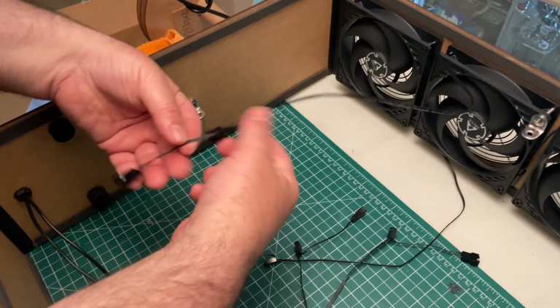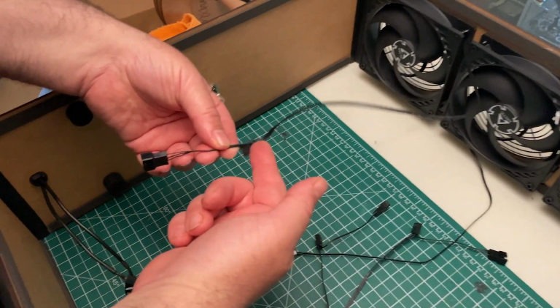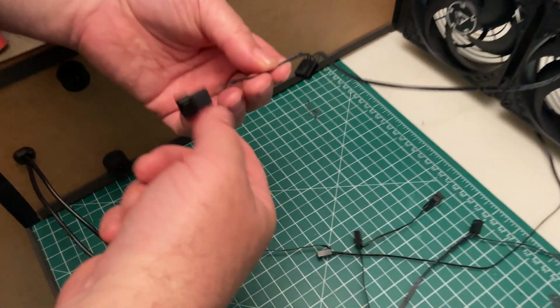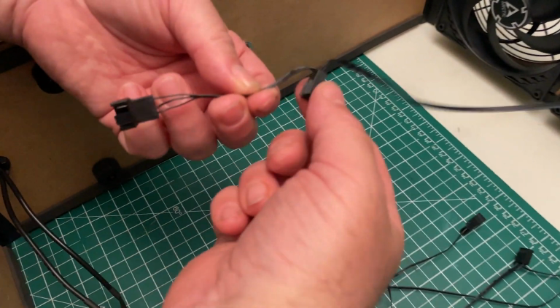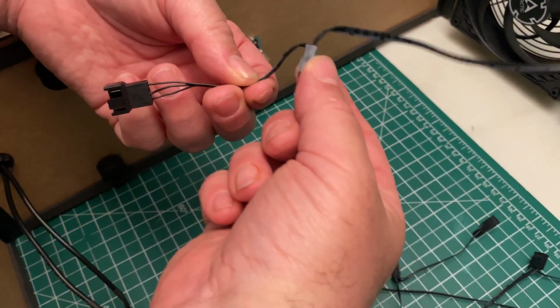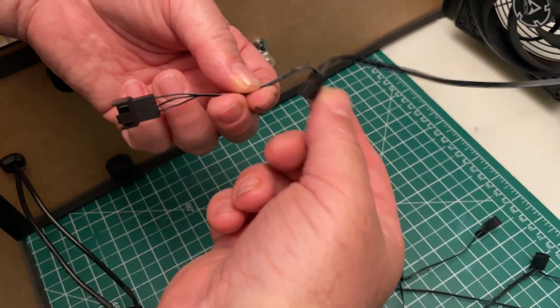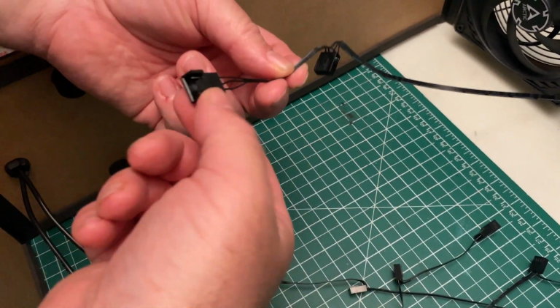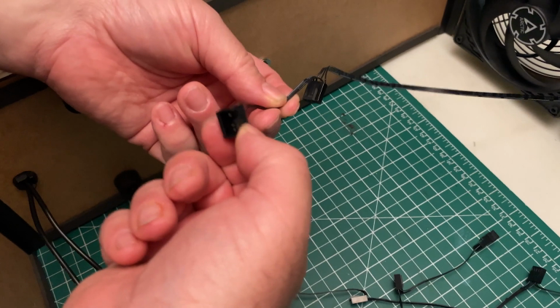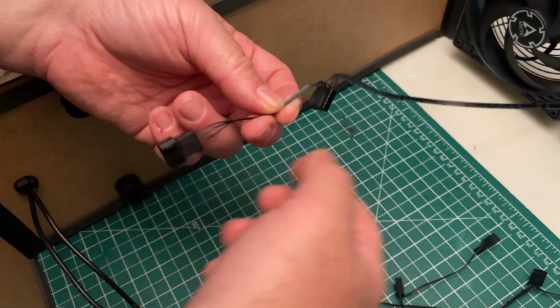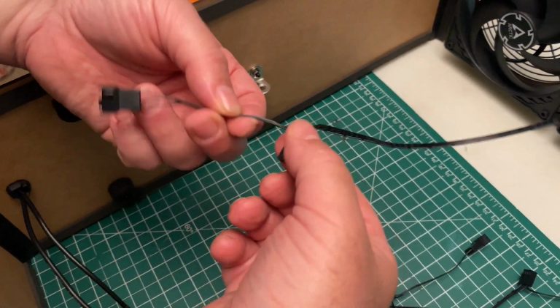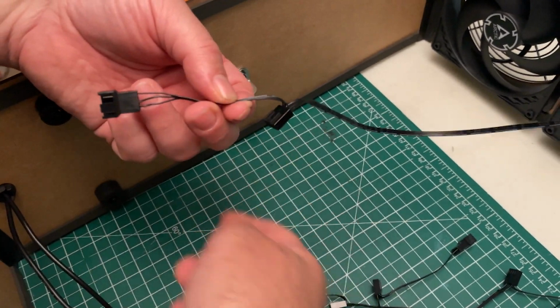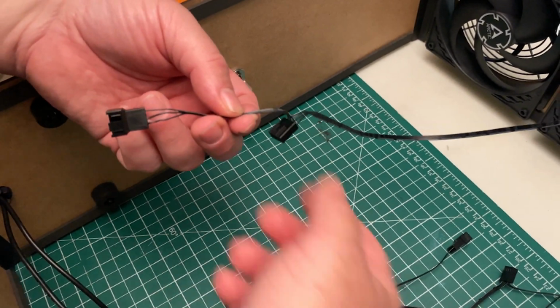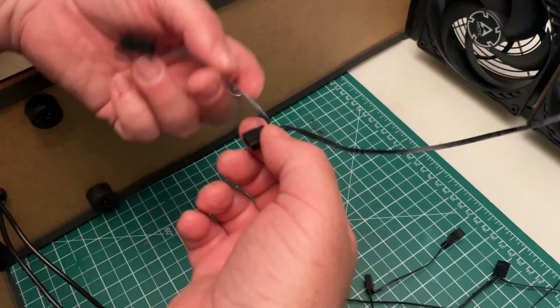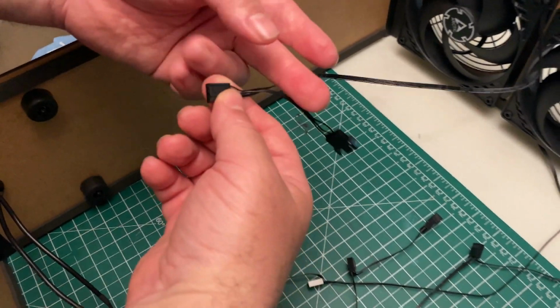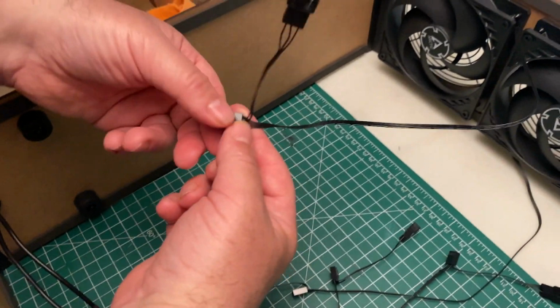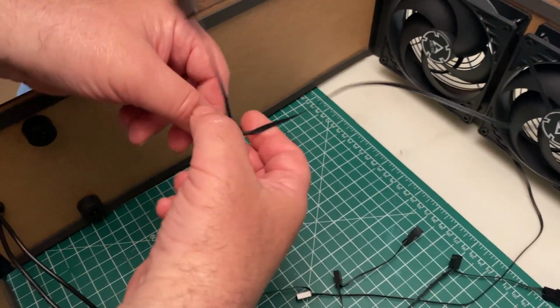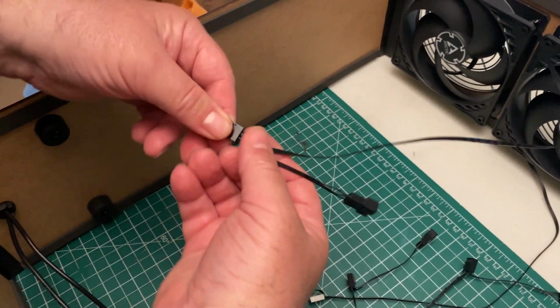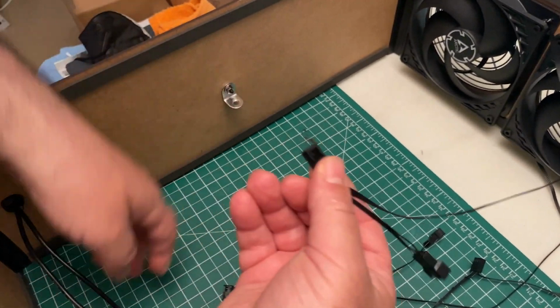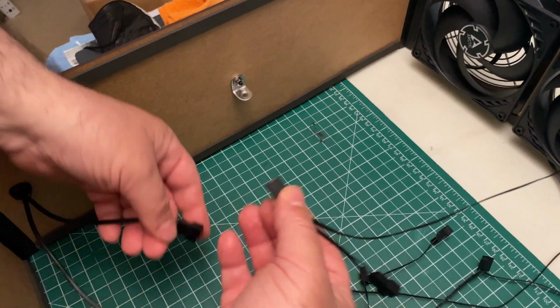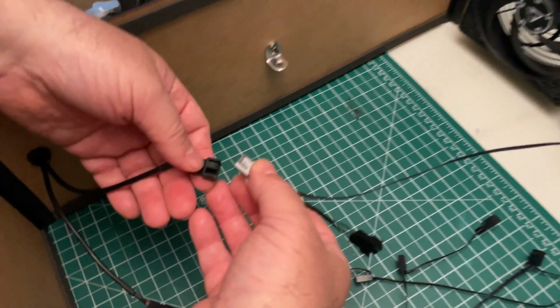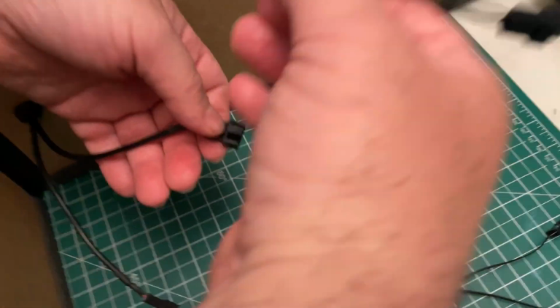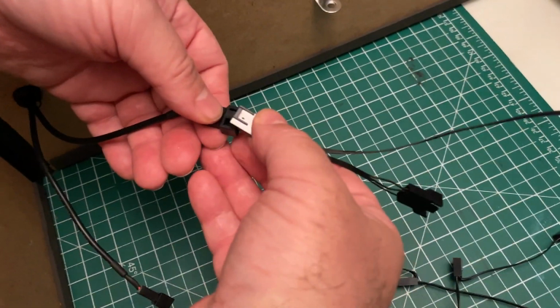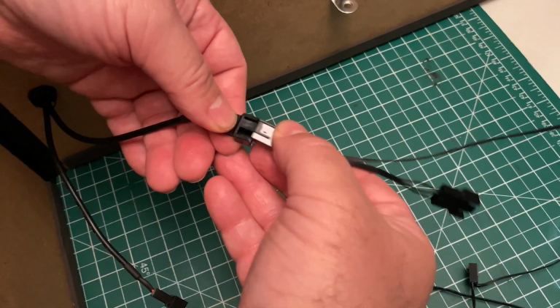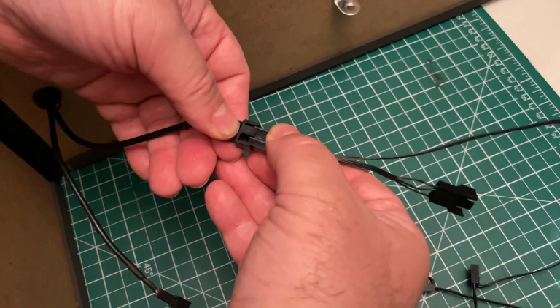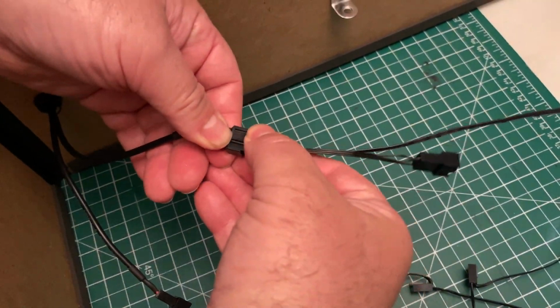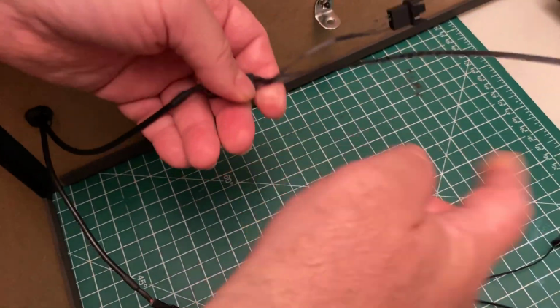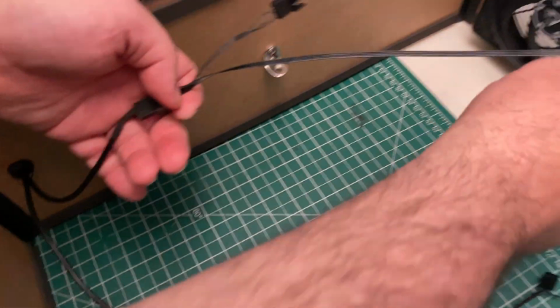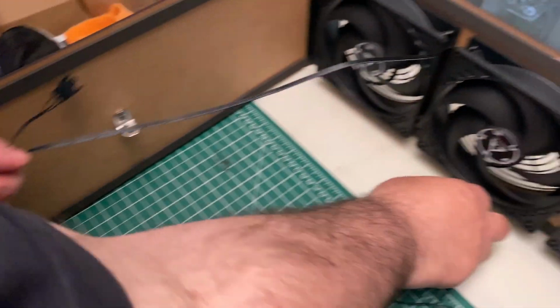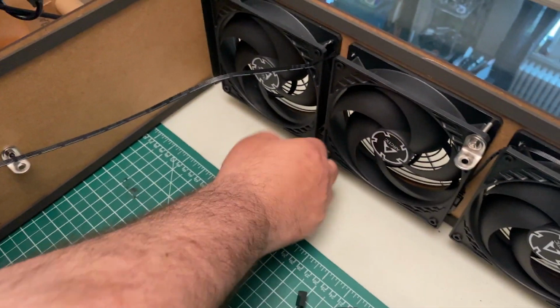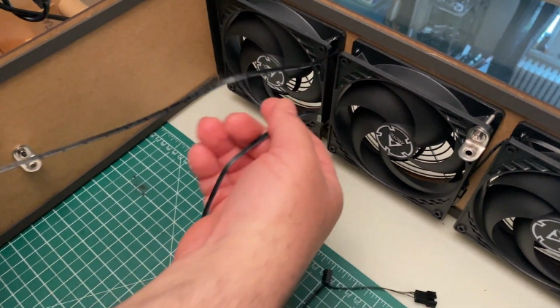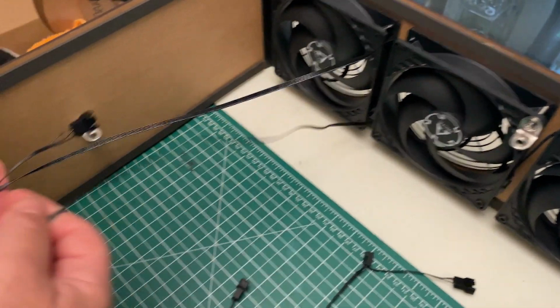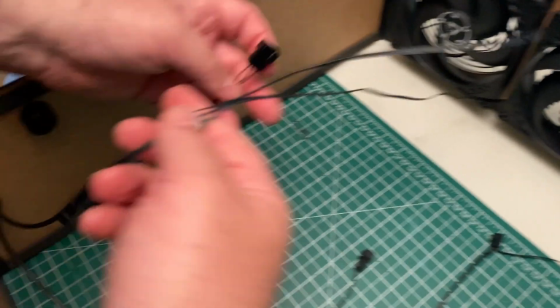These particular fans use special cables to chain the fans together for power distribution. Chain the cables together in sets of three. The fan nearest to the power cable will provide power to the other two.